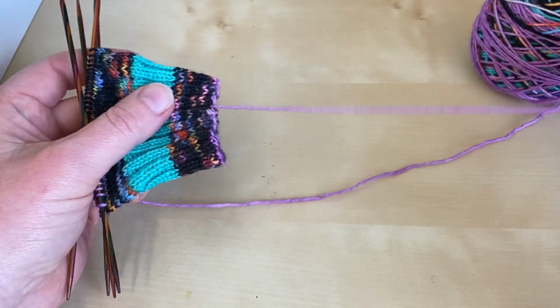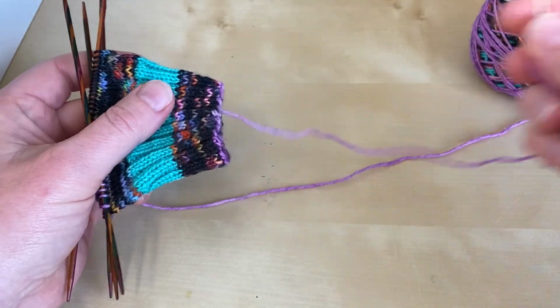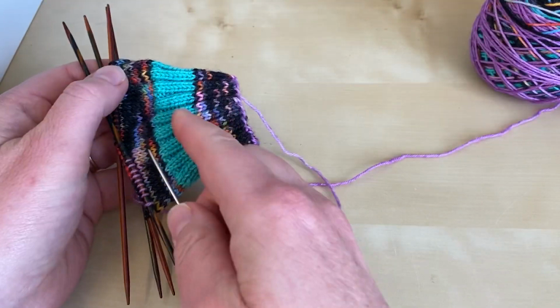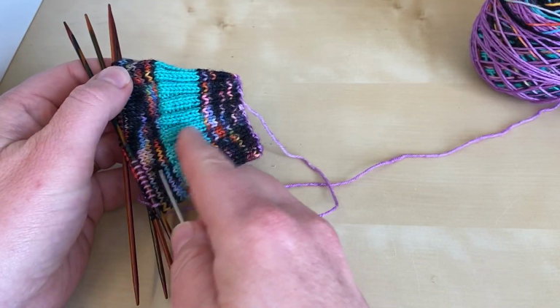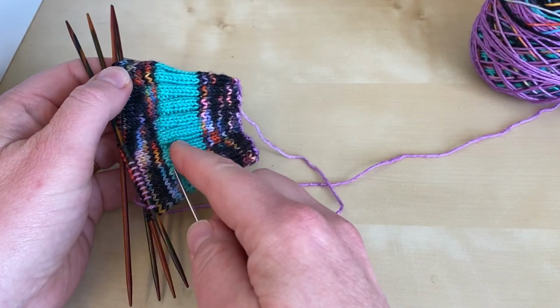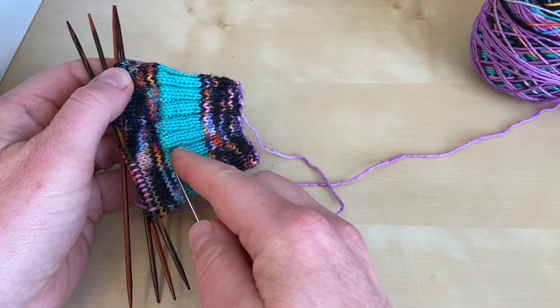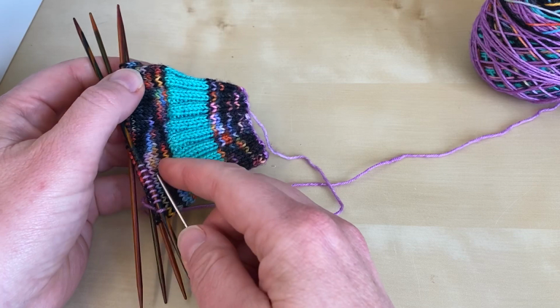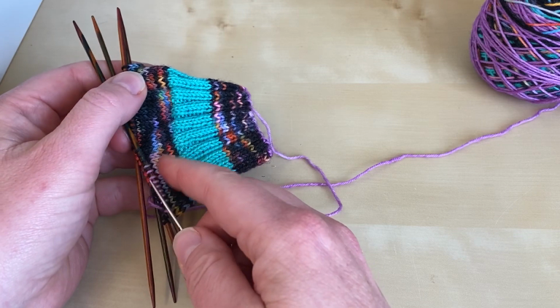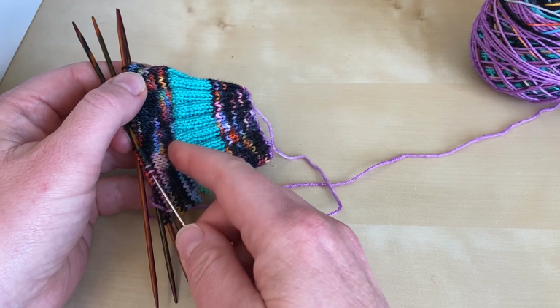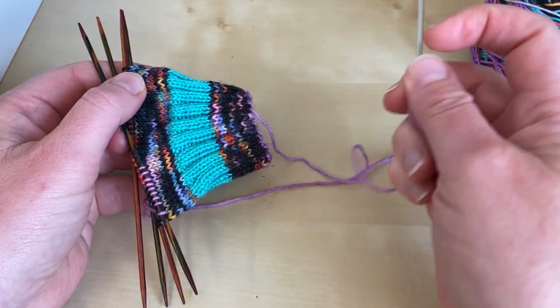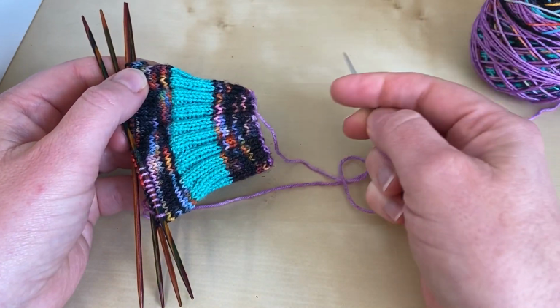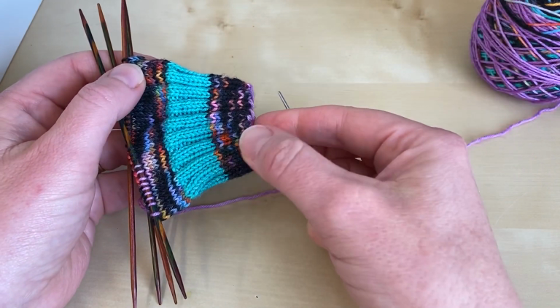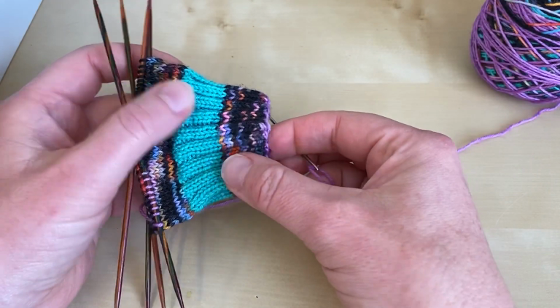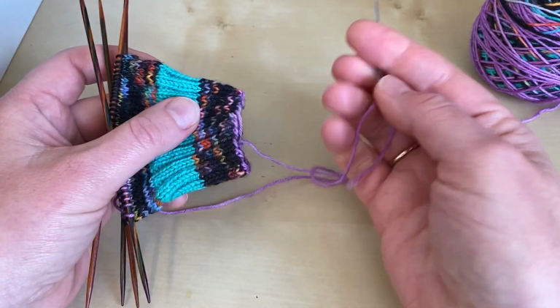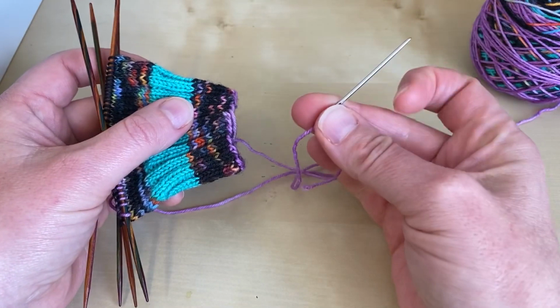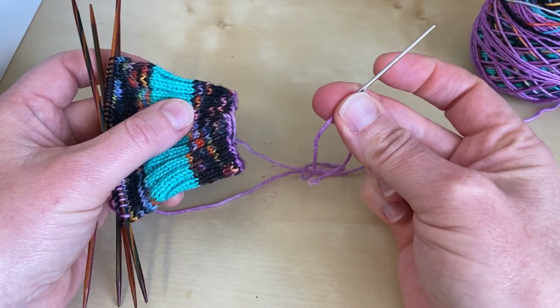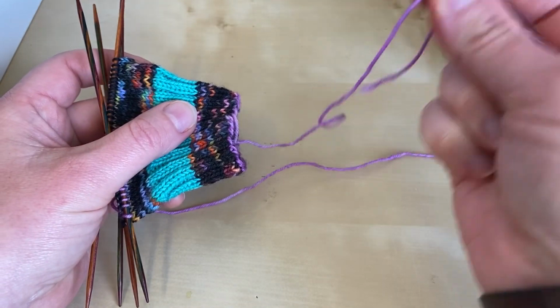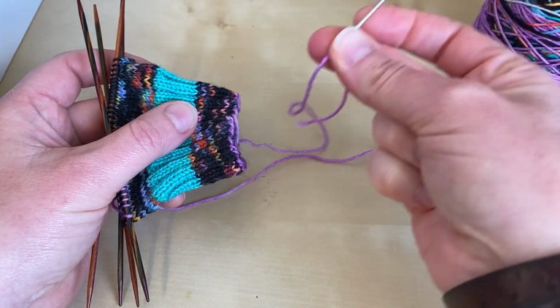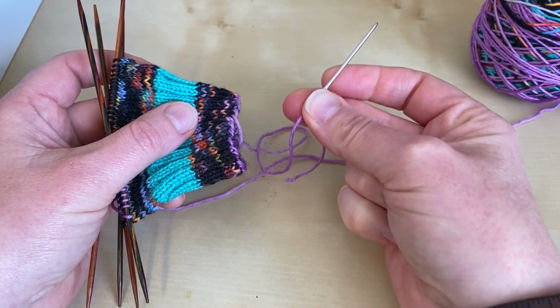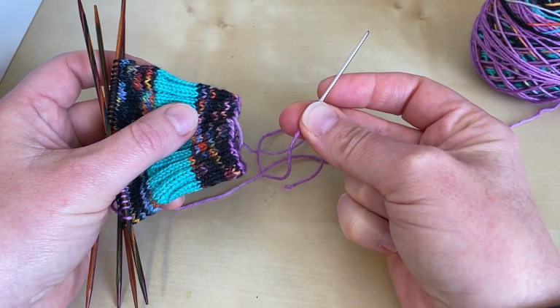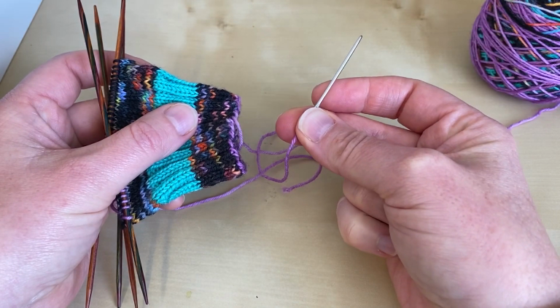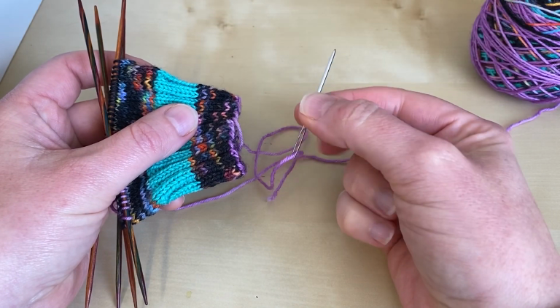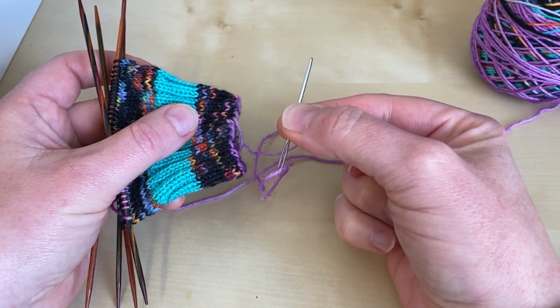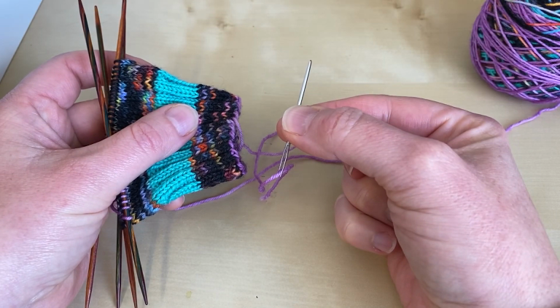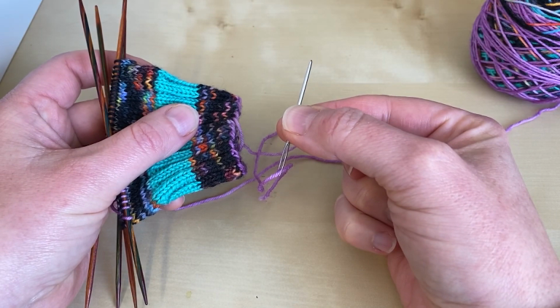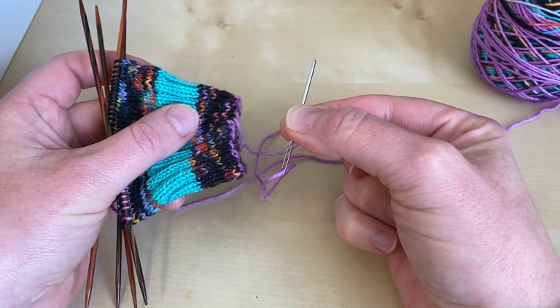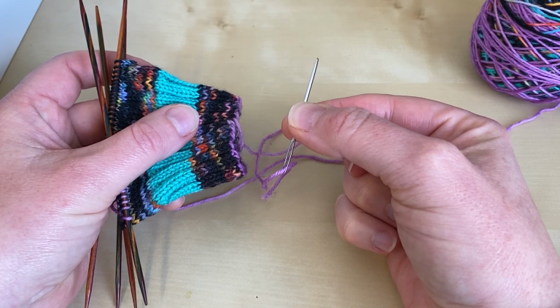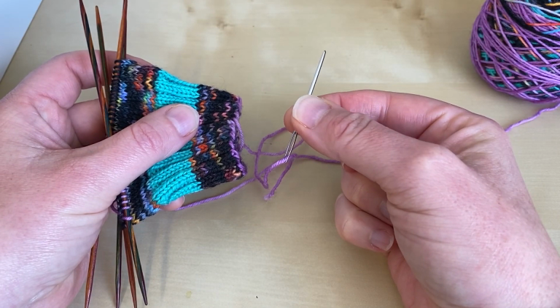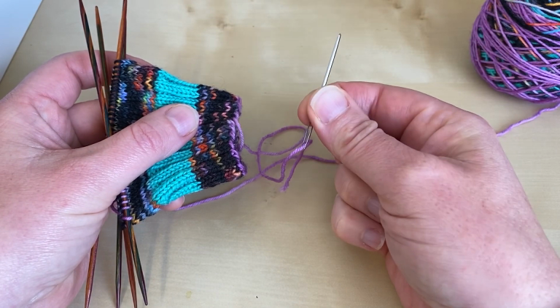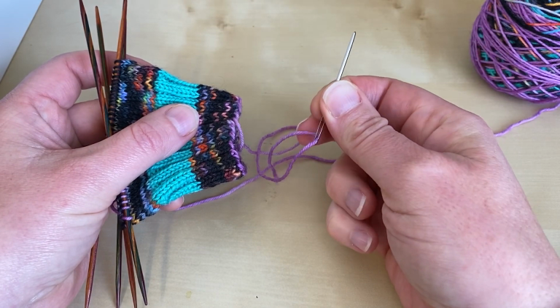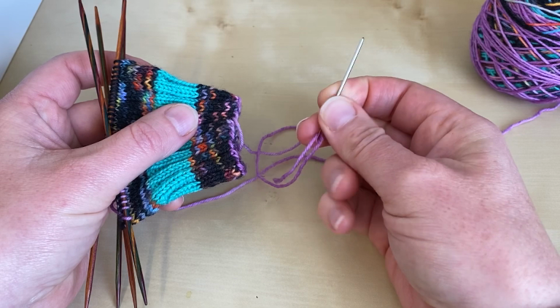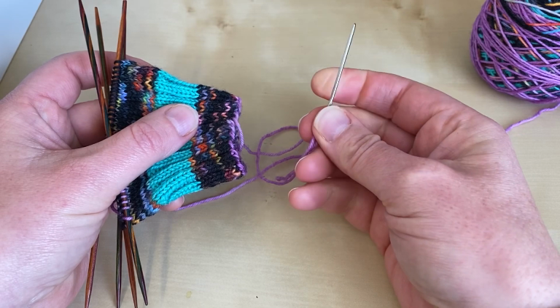I've knitted the cuff as long as I want it and now I'm onto the body of the sock. I've threaded my cast-on tail end onto a tapestry needle and now I'm ready to weave in the ends on the back of the ribbed section.